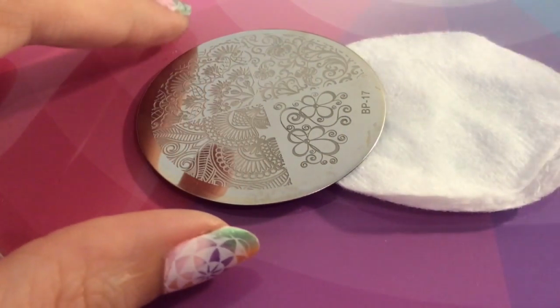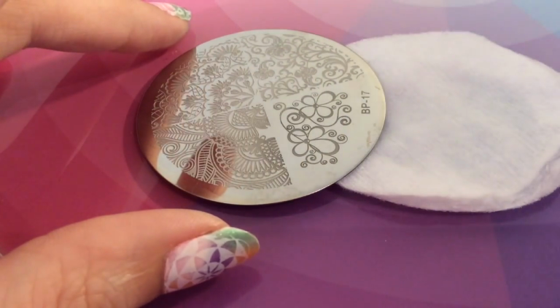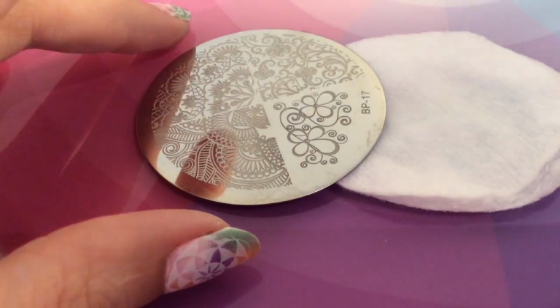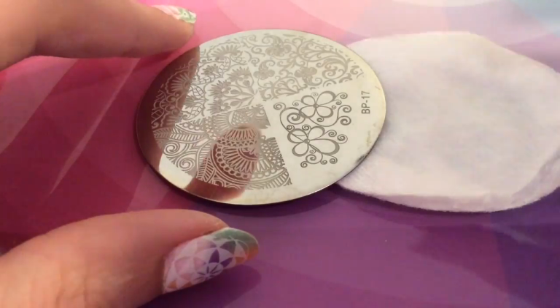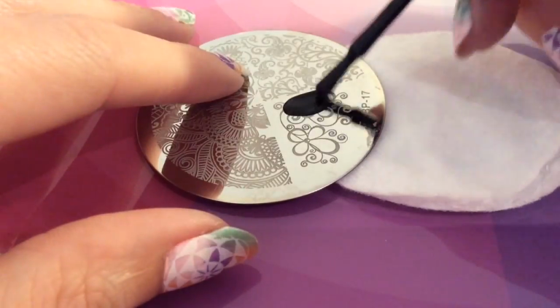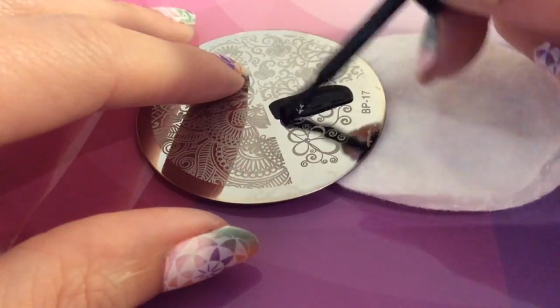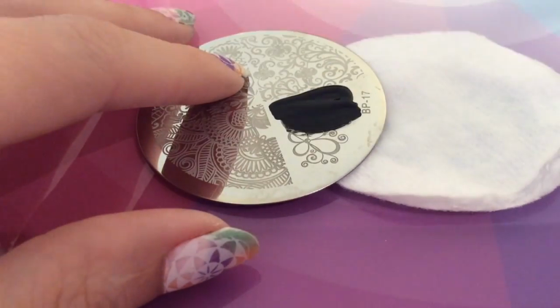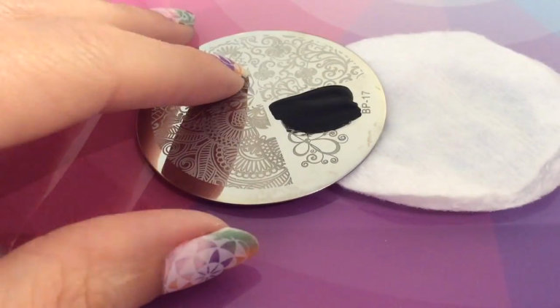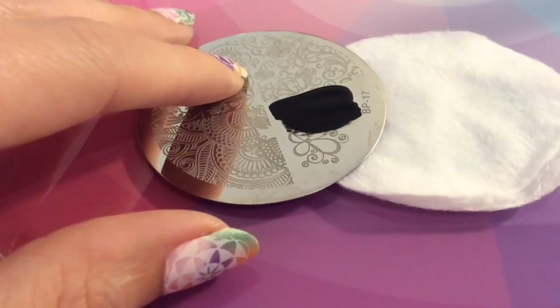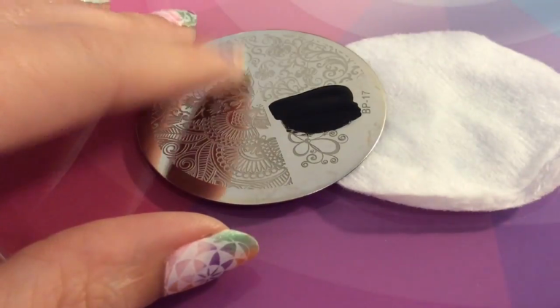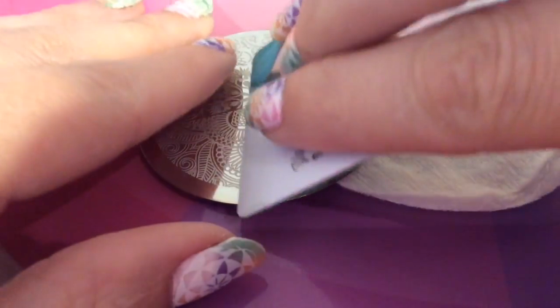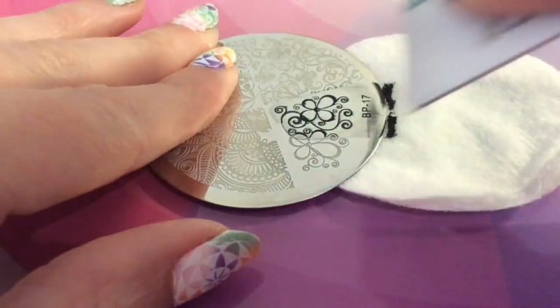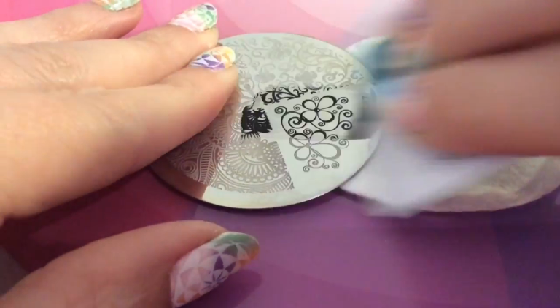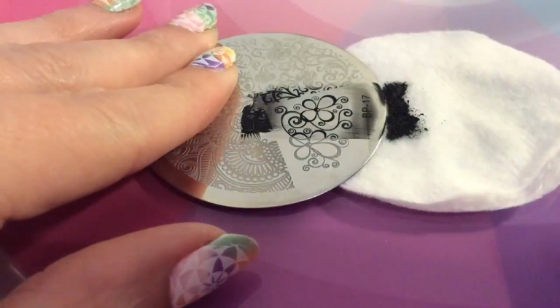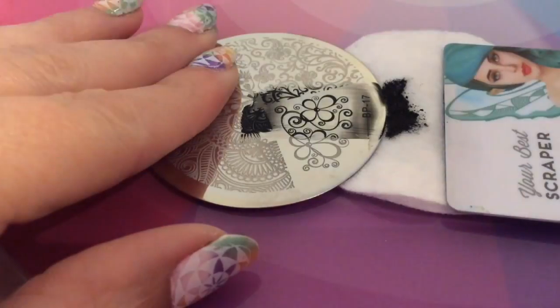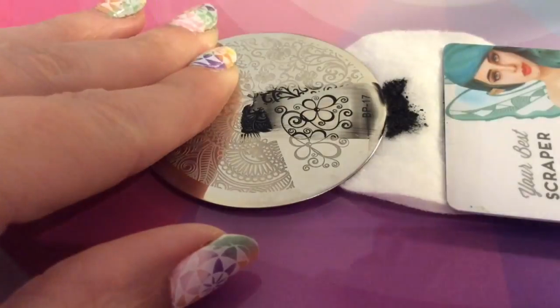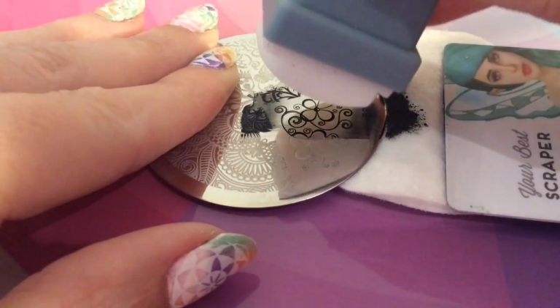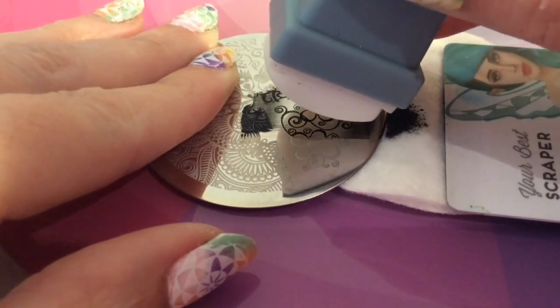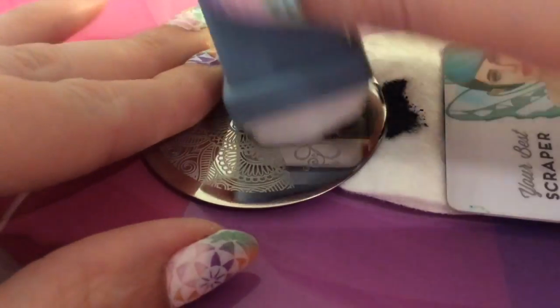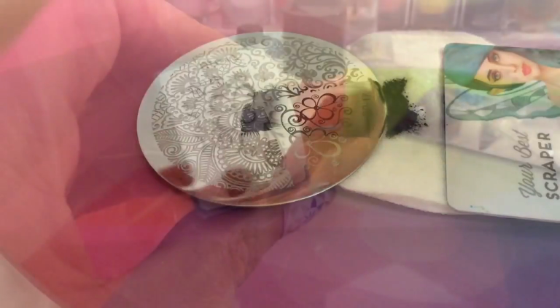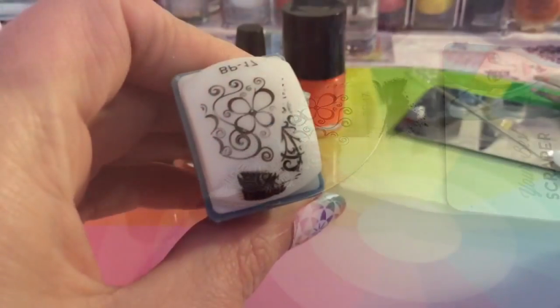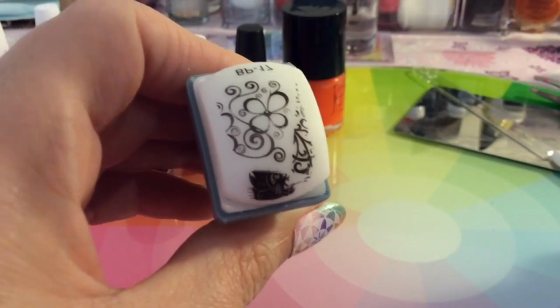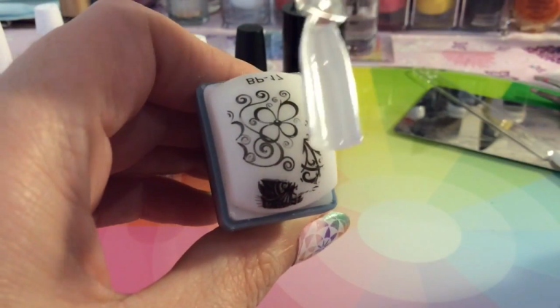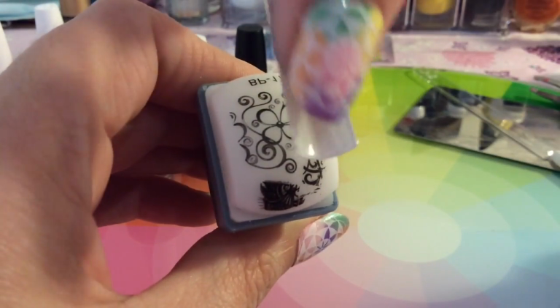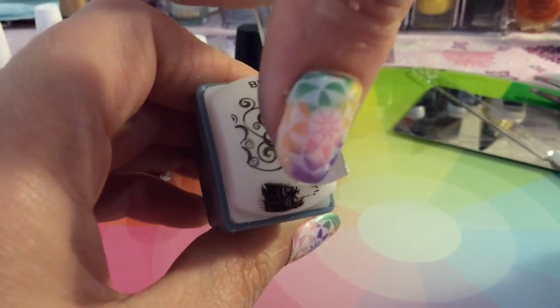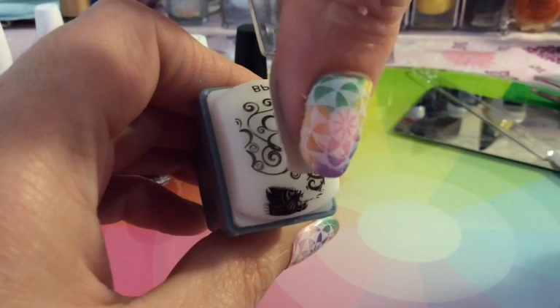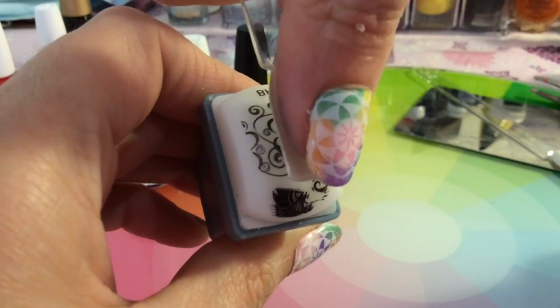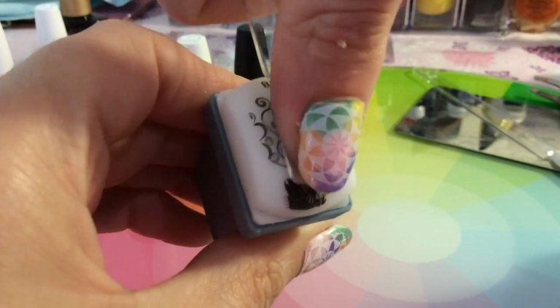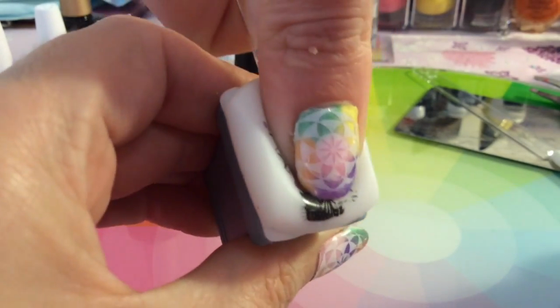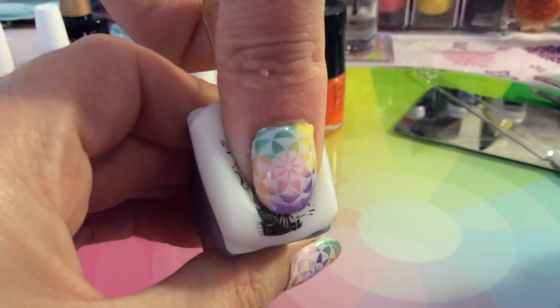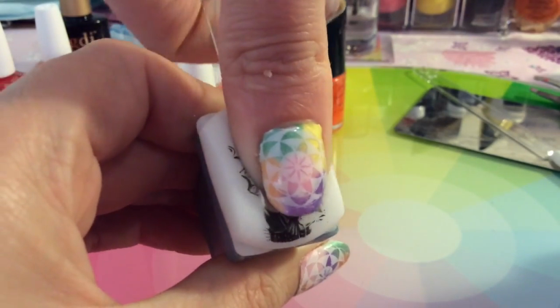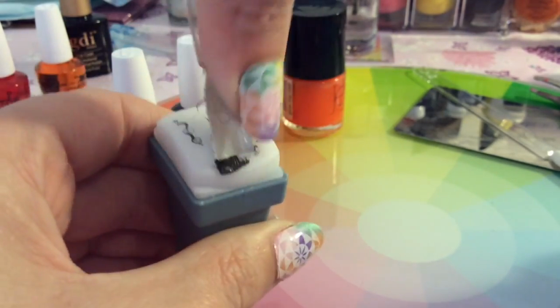So we got this same Born Pretty Plate — it's Born Pretty Plate number 17. I'm just using this image and I'm using my Moyu Rectangular Scraper and I'm just placing that onto the nail like so.